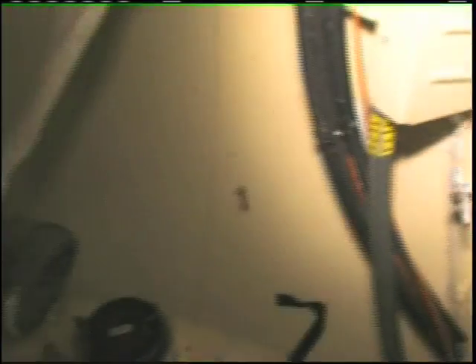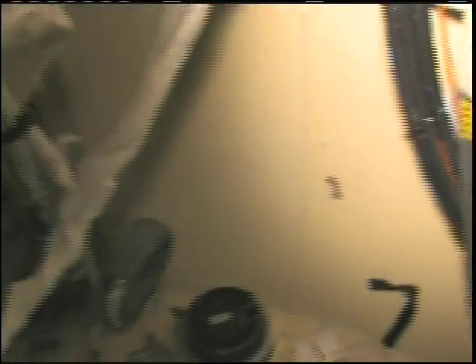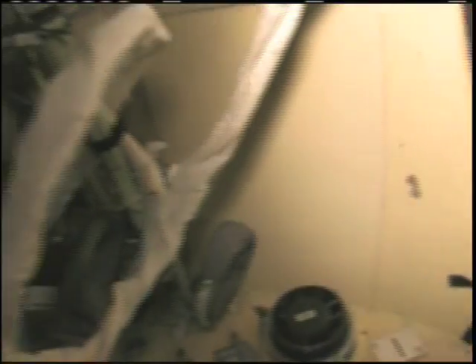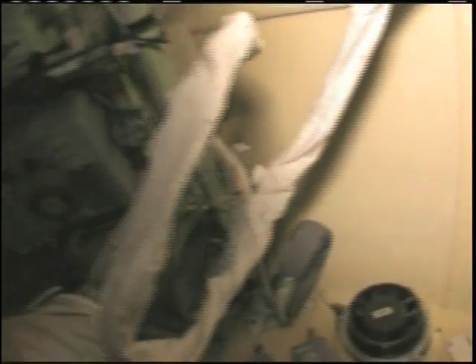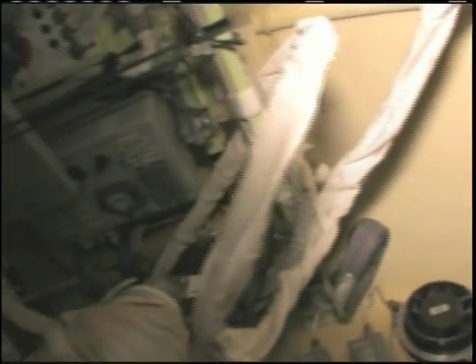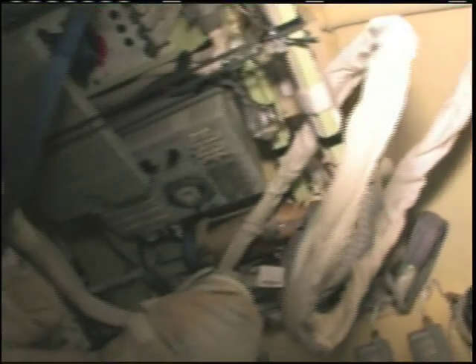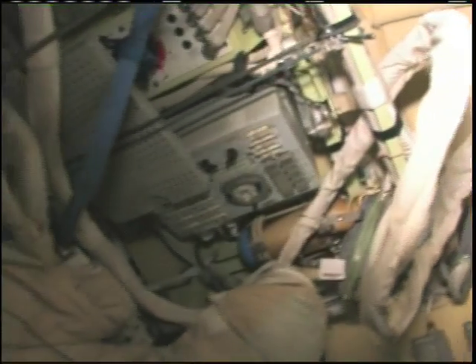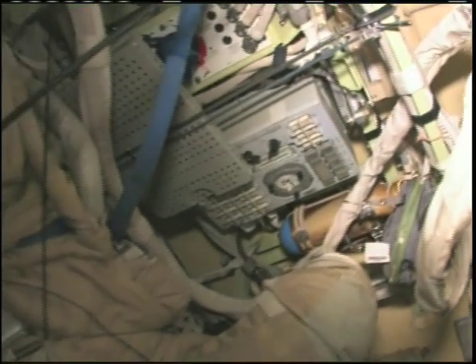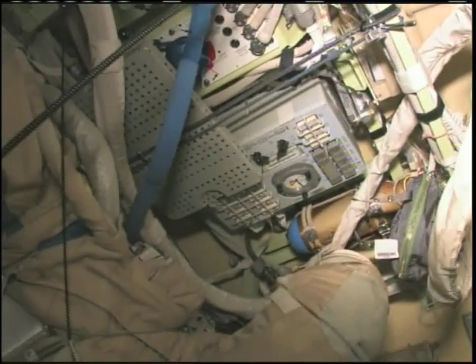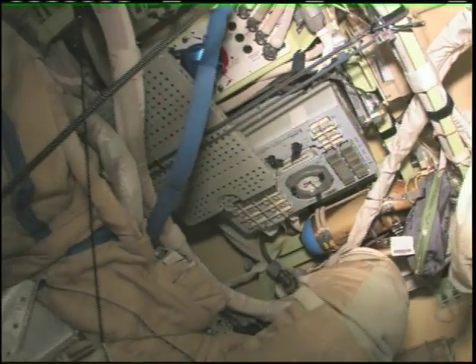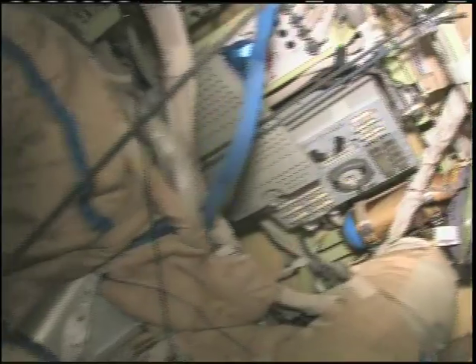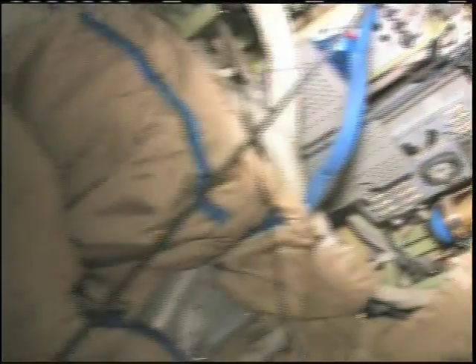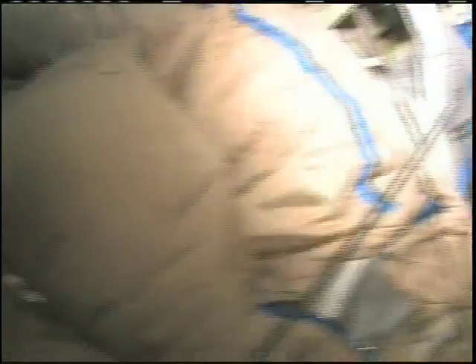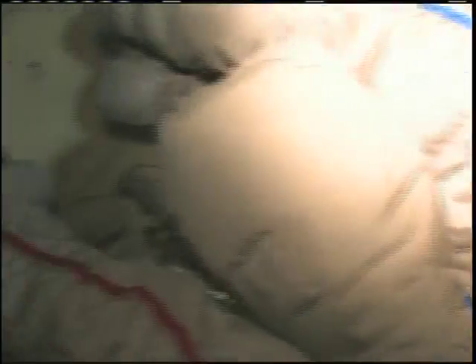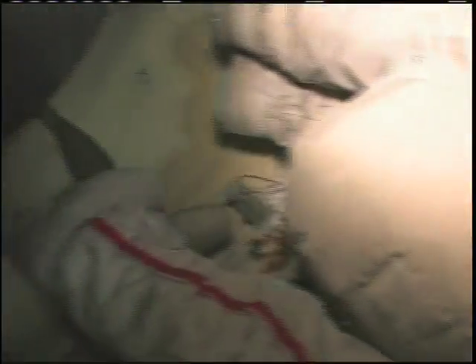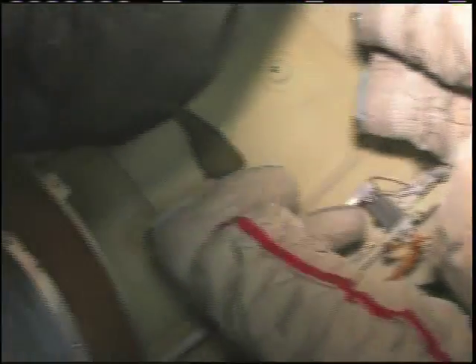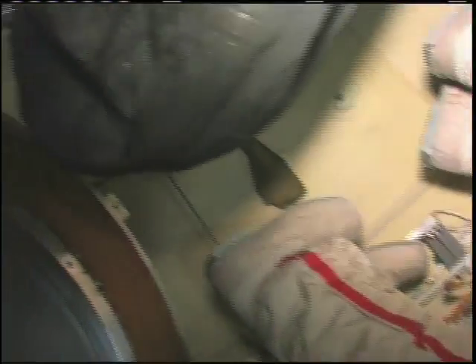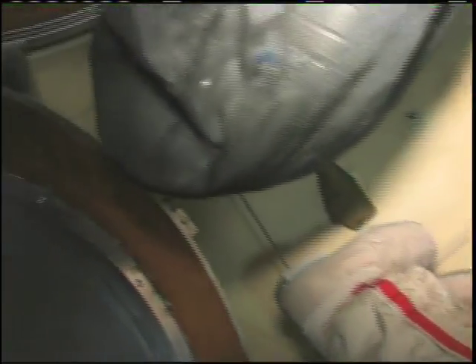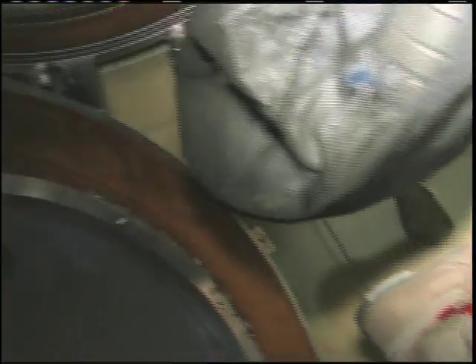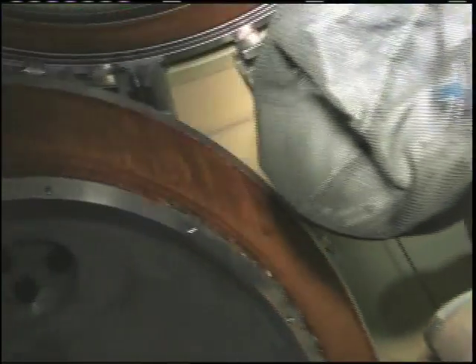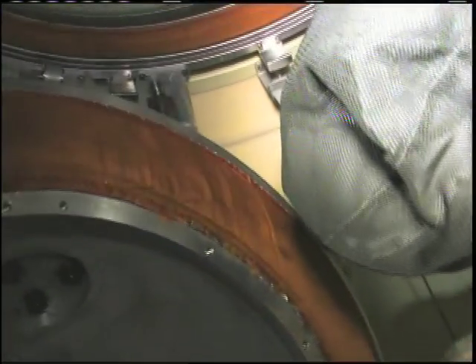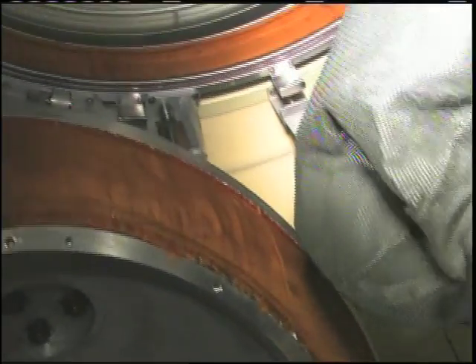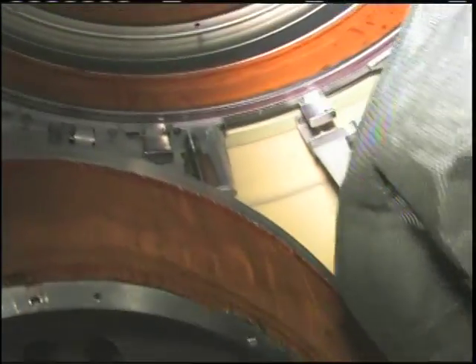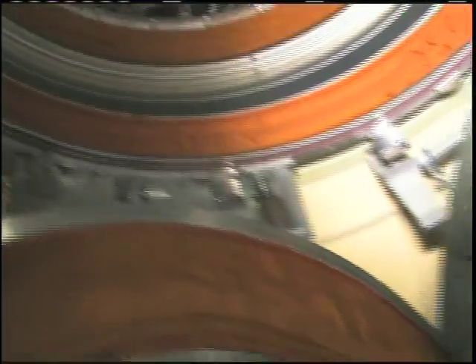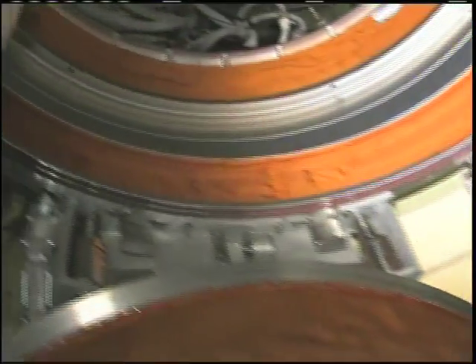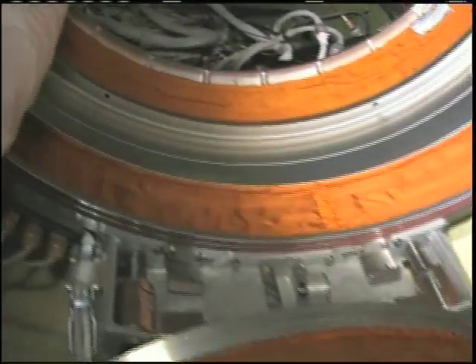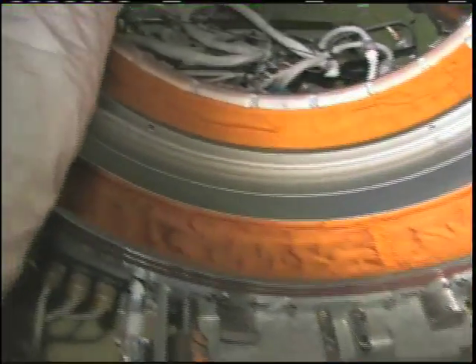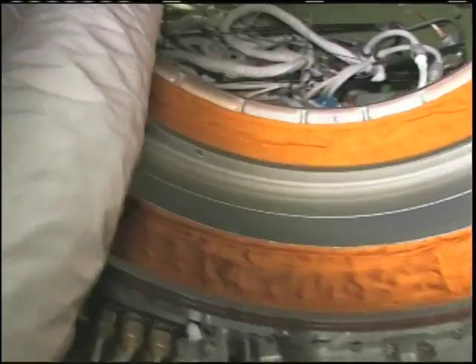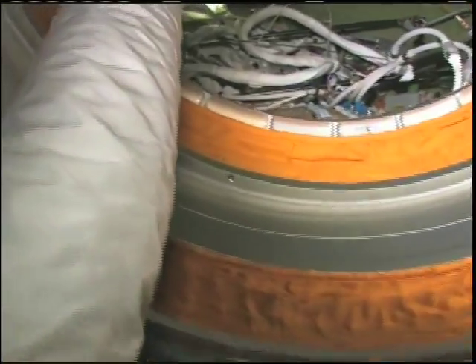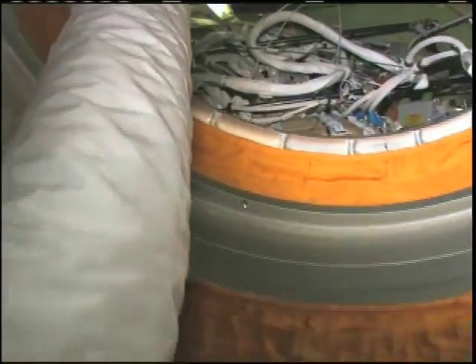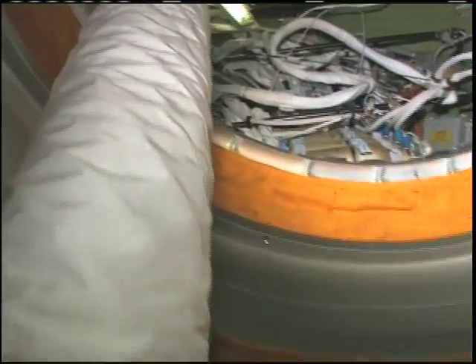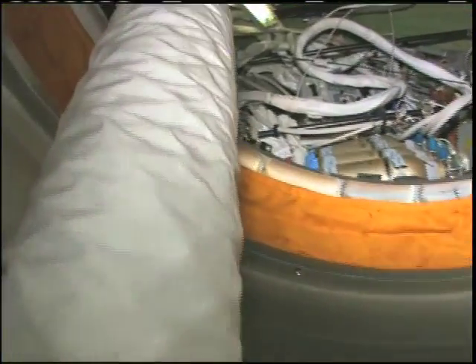So that's the control panel for the airlock. A couple of hatches here, some ducting through the hatches.